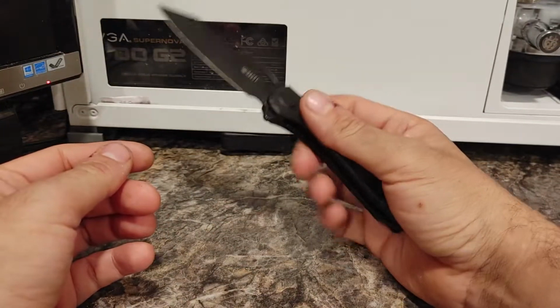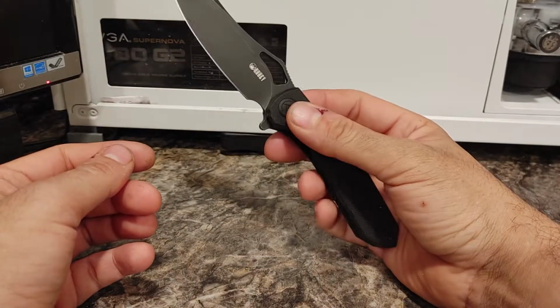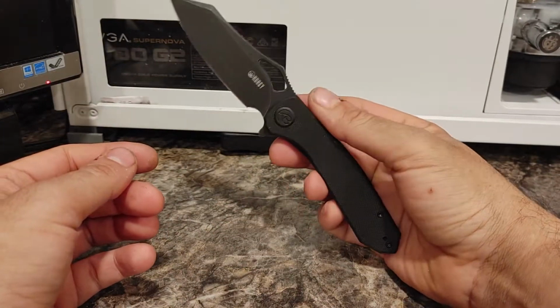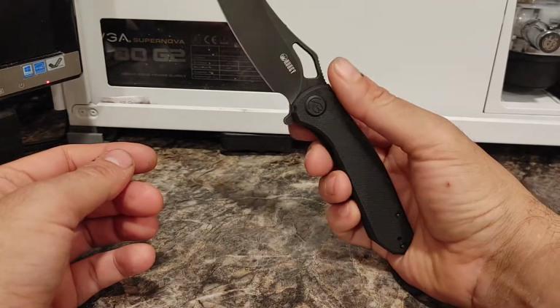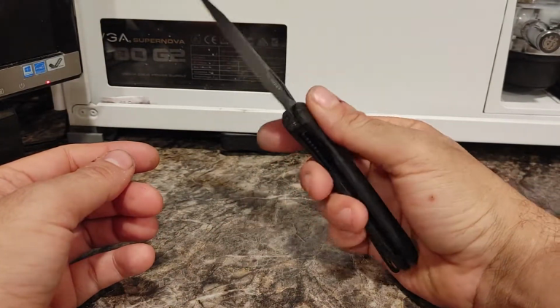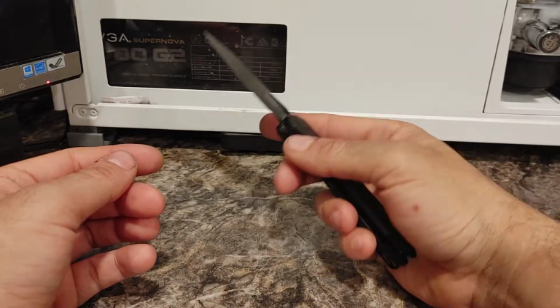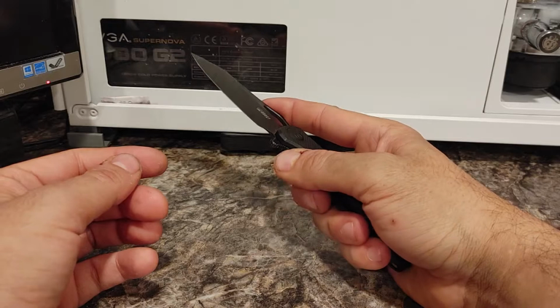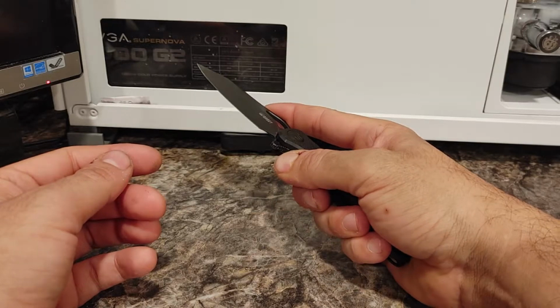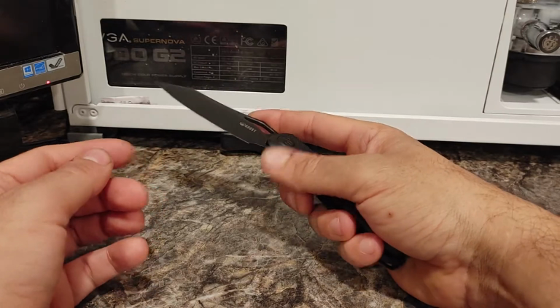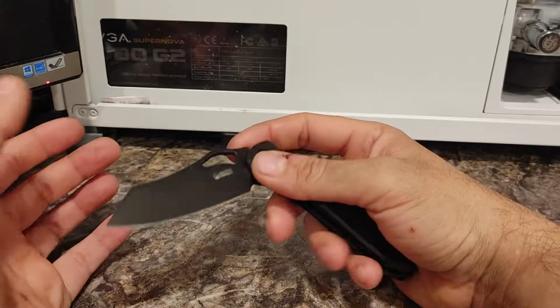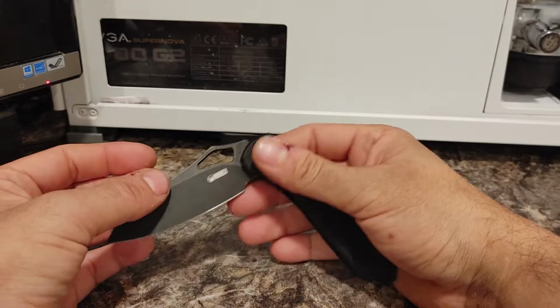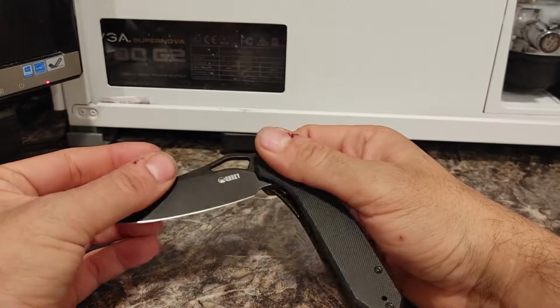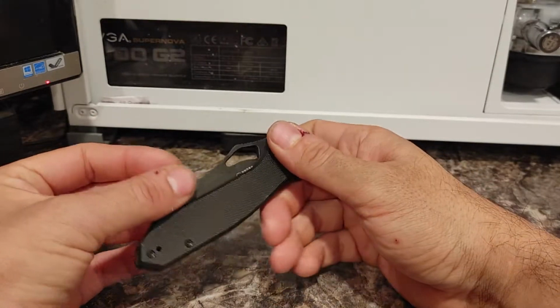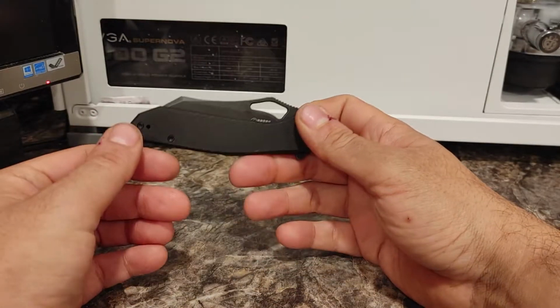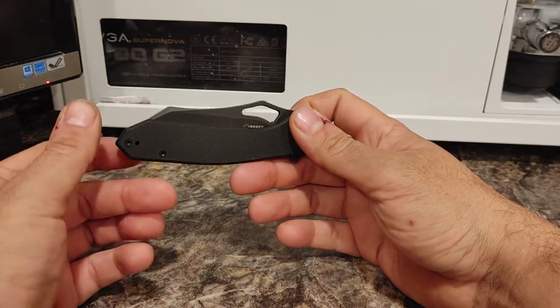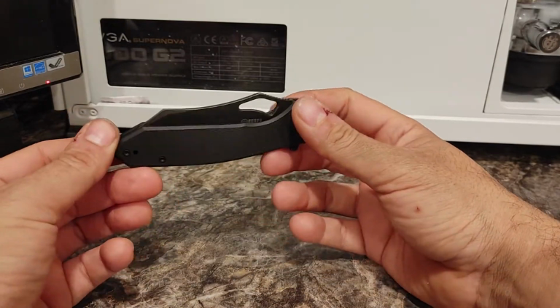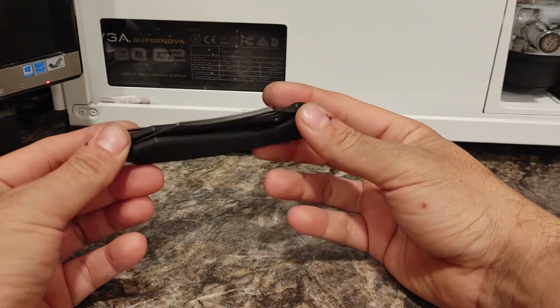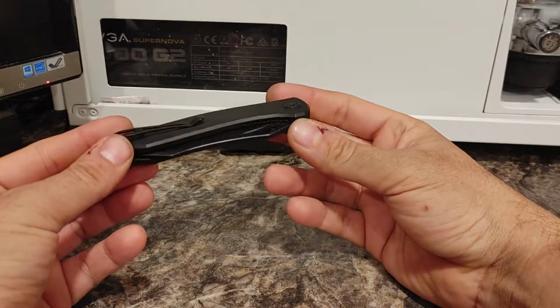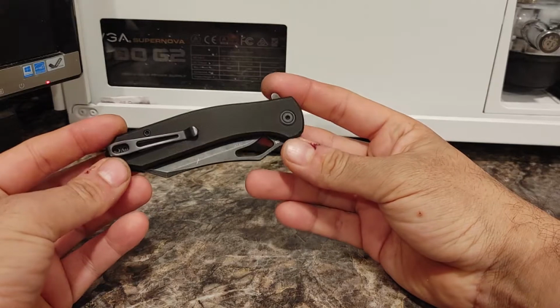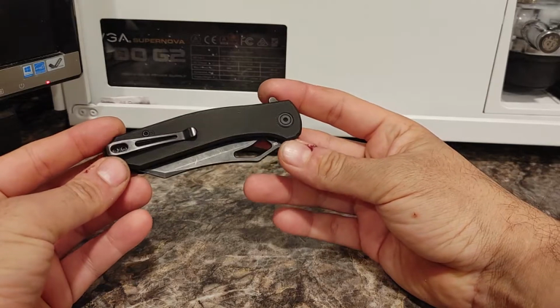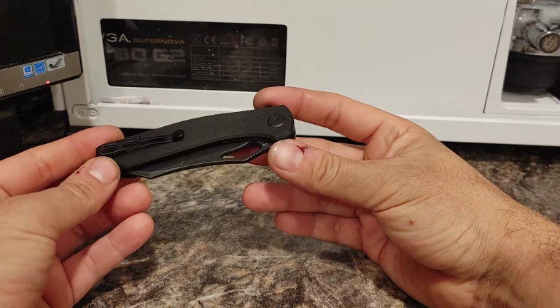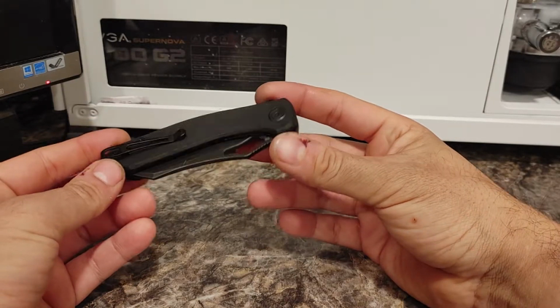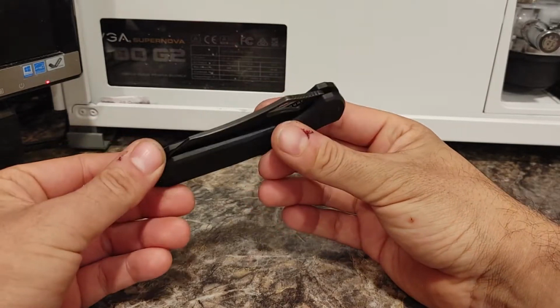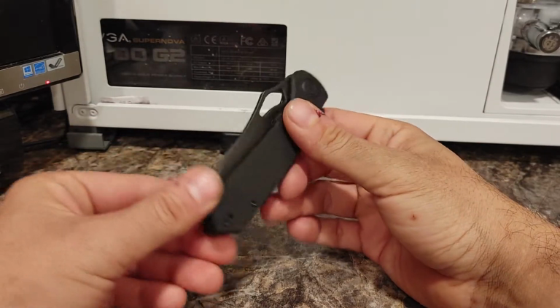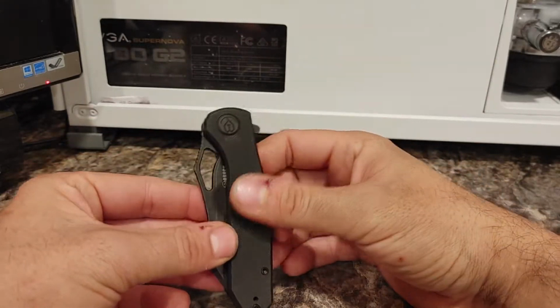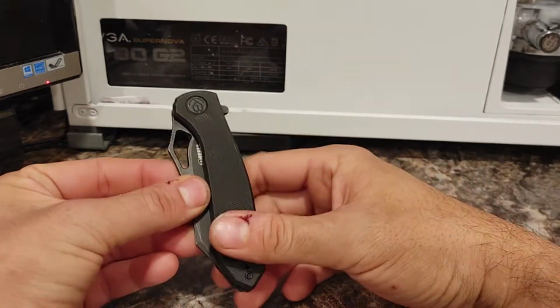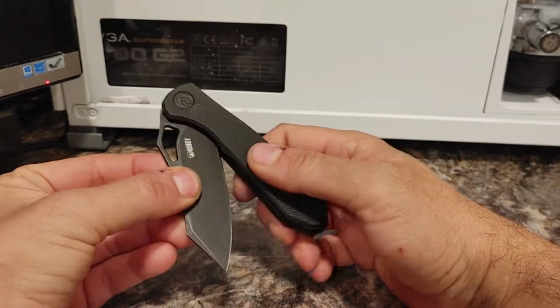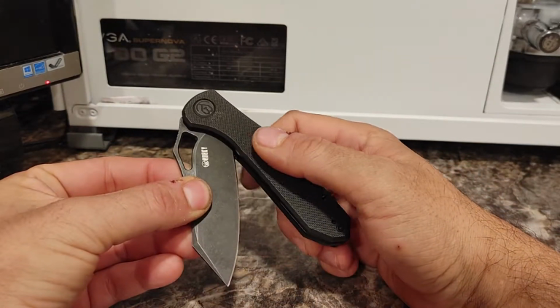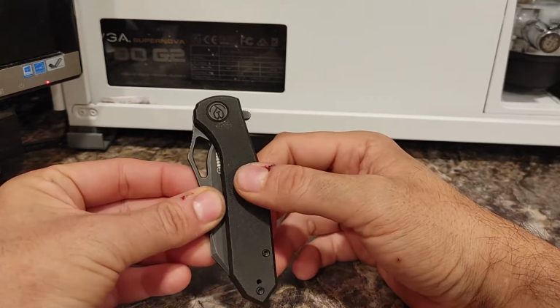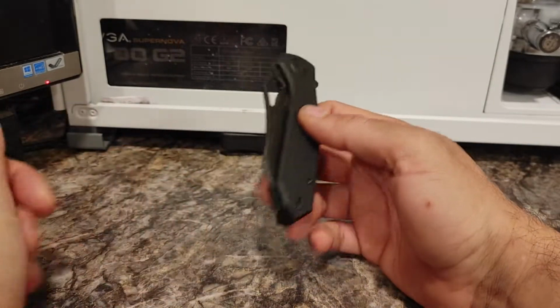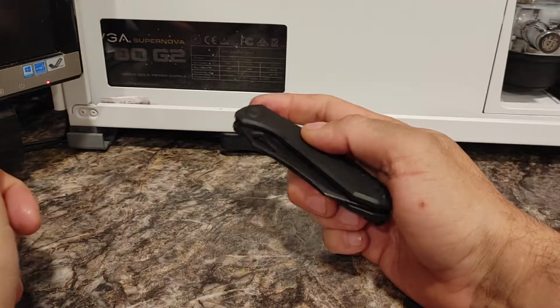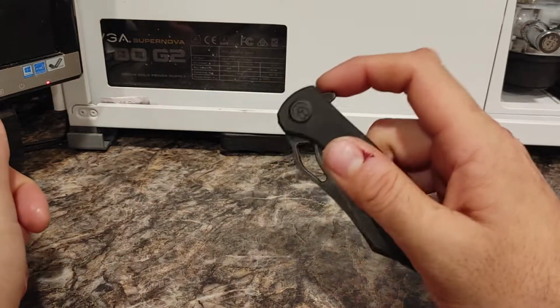I gave it to Daniel for a week and I used it for a week. We abused it — he used it at the store every day, I used it at my shop, and I used it in ways you should not be using a knife just to see how it held up. And I think you'll see that I was quite happy with it.